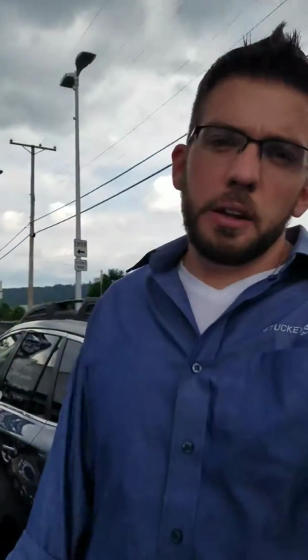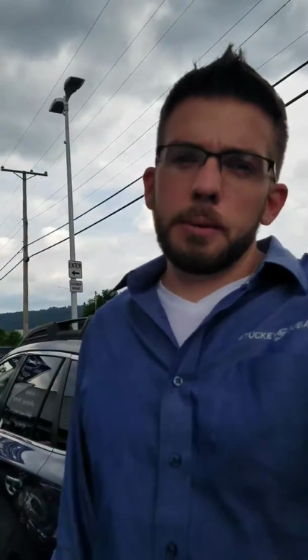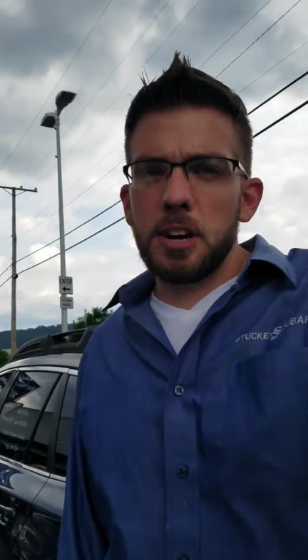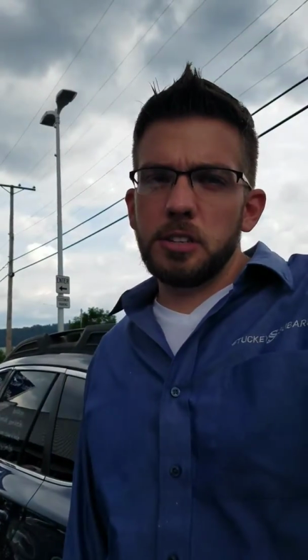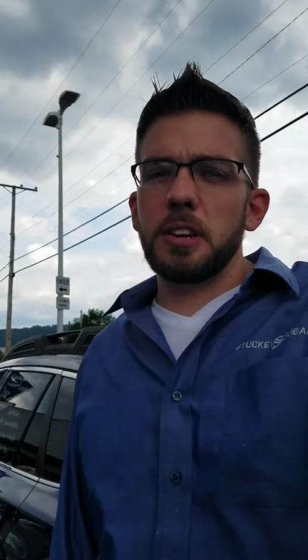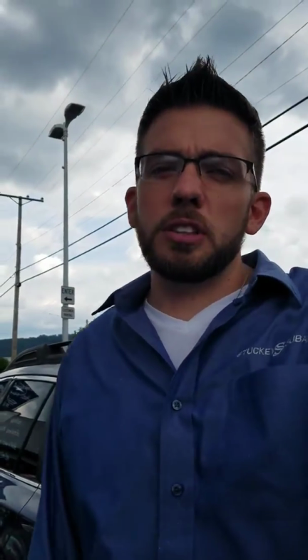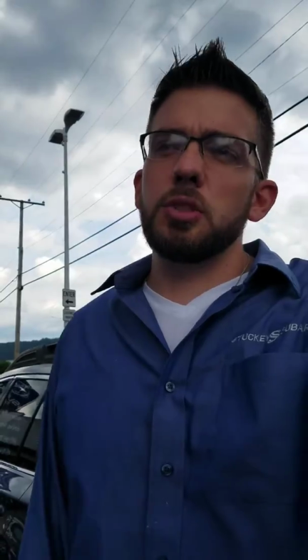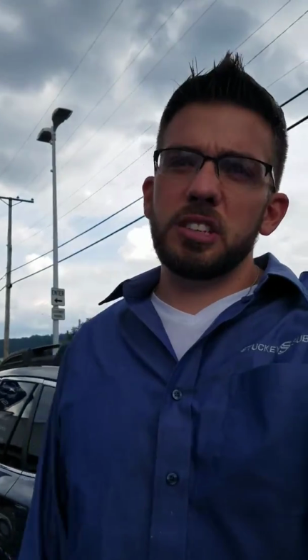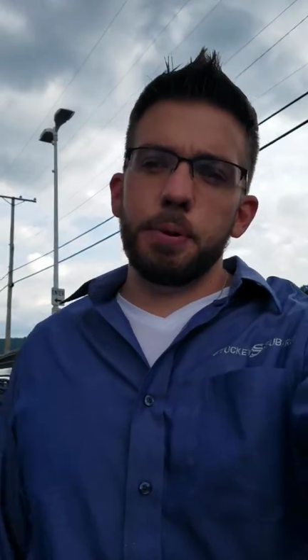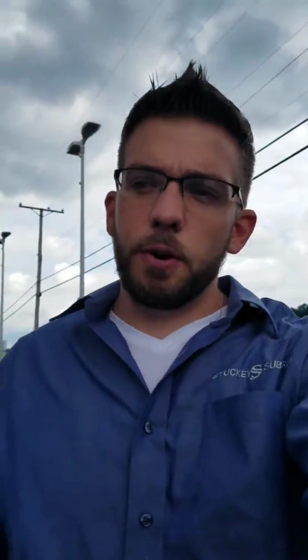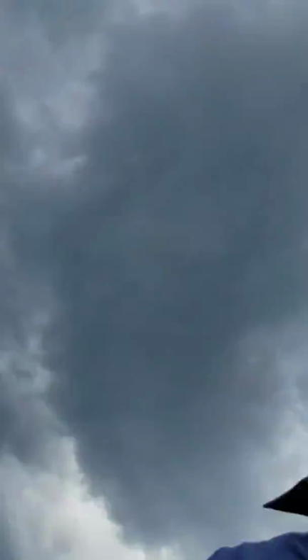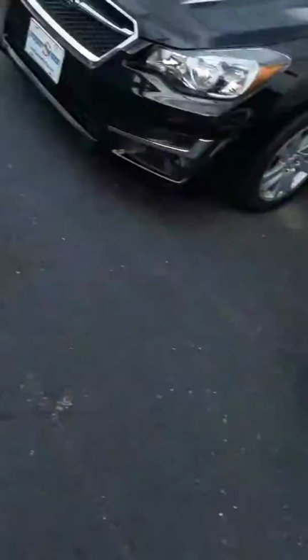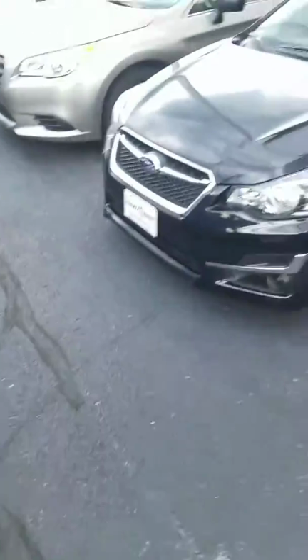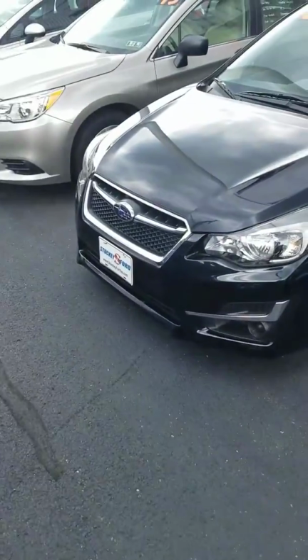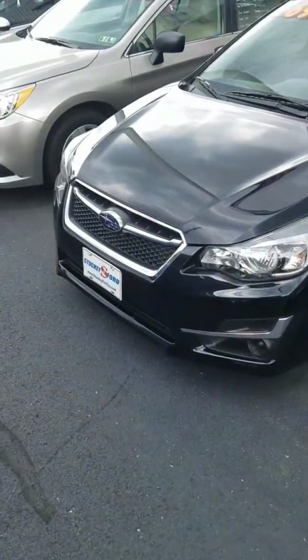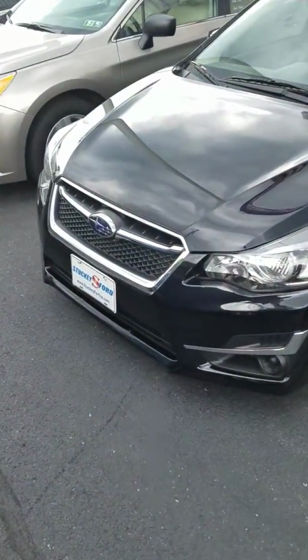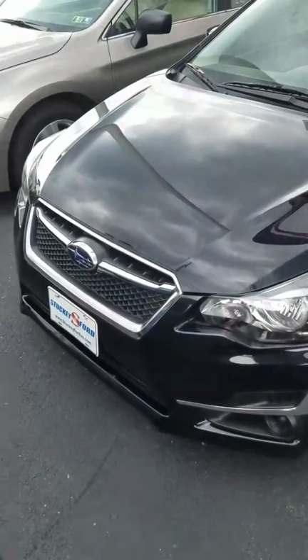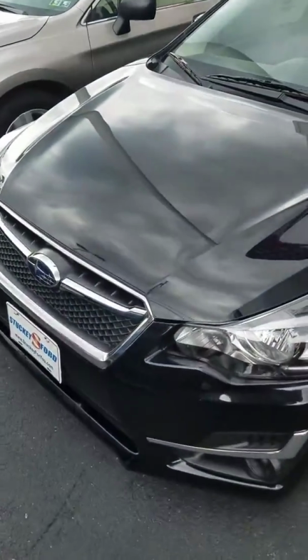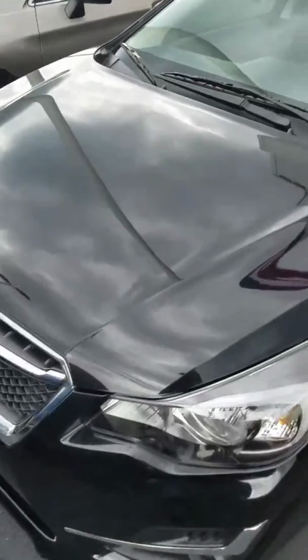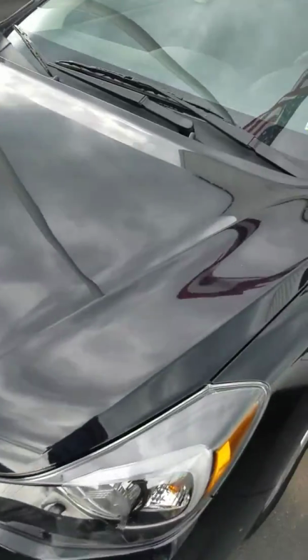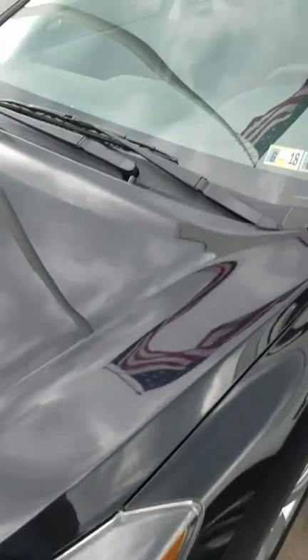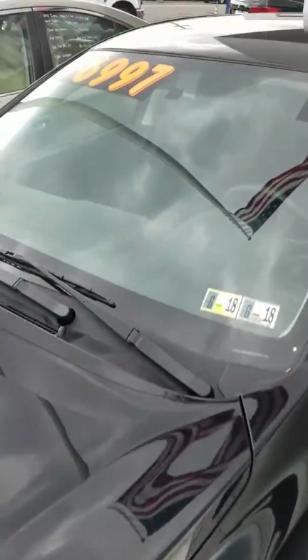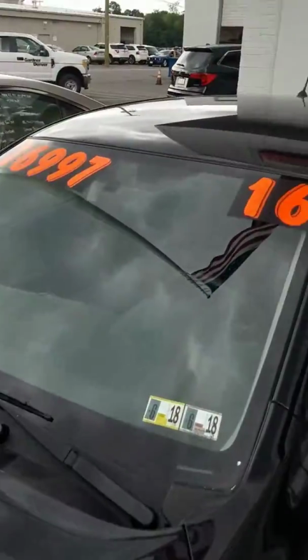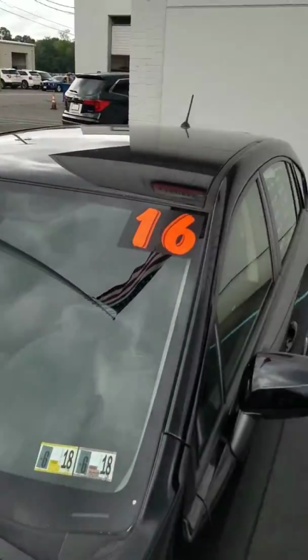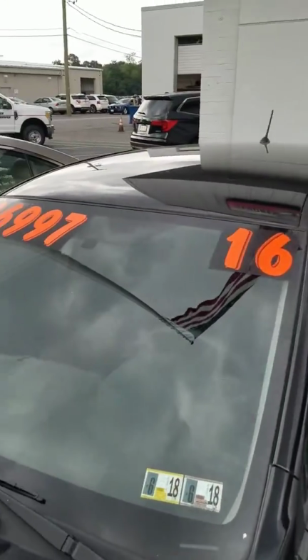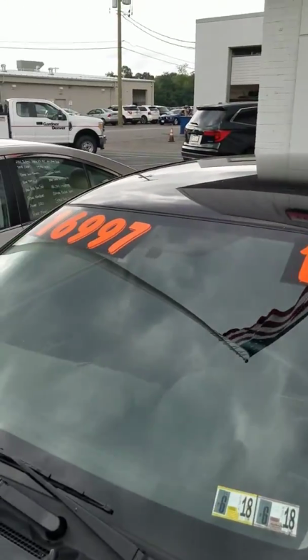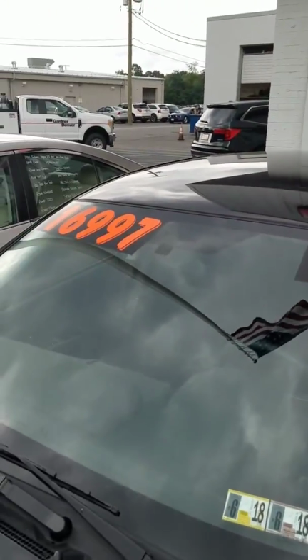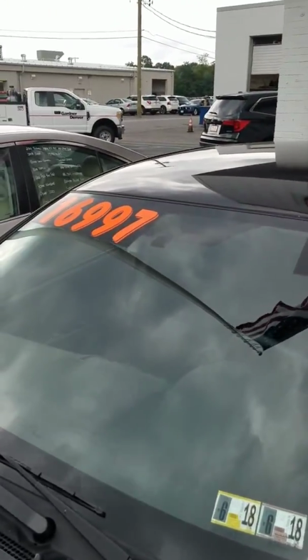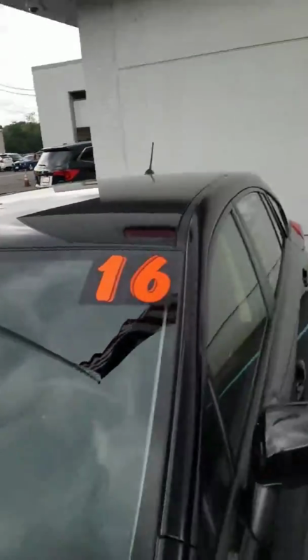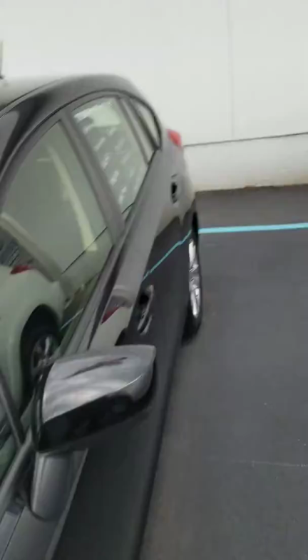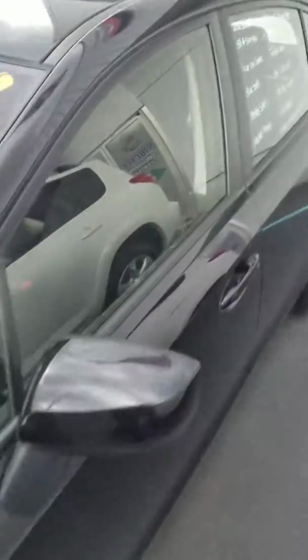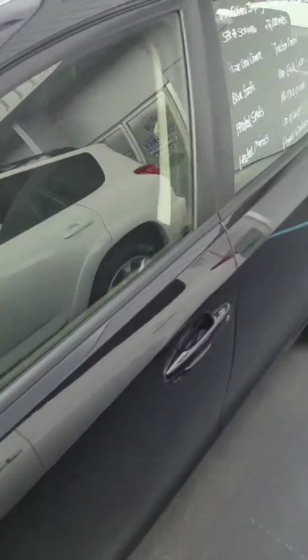Hello, my name is Spencer Nicholson. Today we're gonna take a look at this 2016 Impreza for you. As you can see, it is black. It is in good shape. It's a 2016. The price is $16,997, which is a great price.